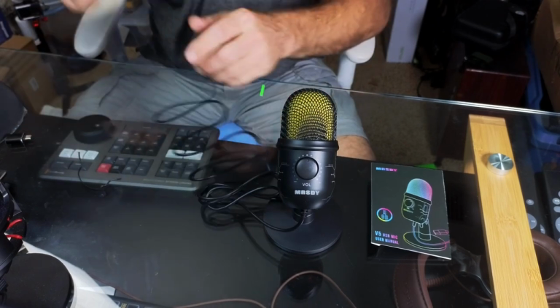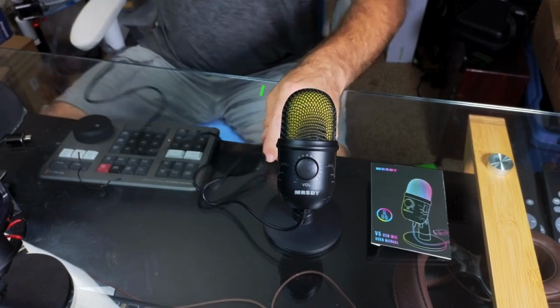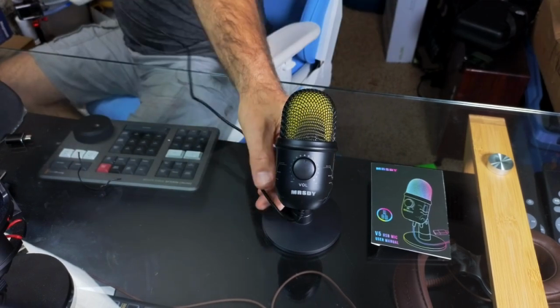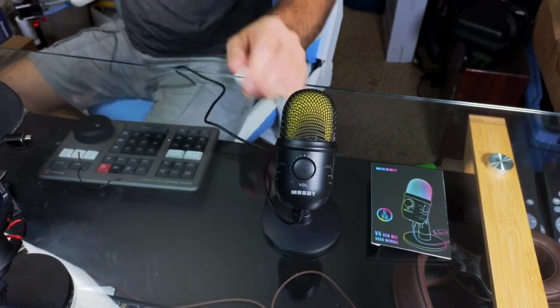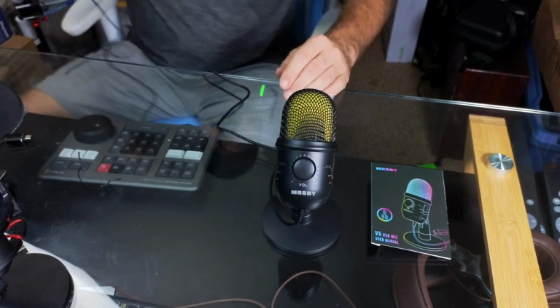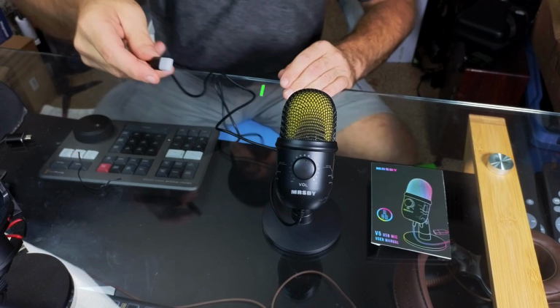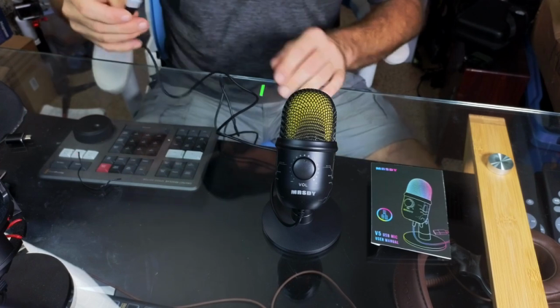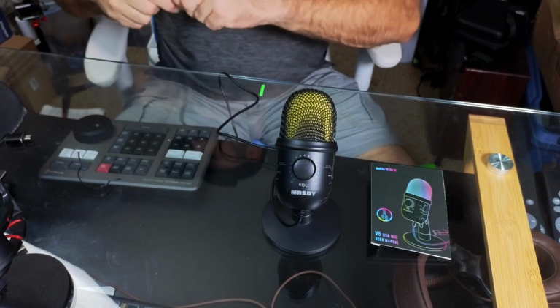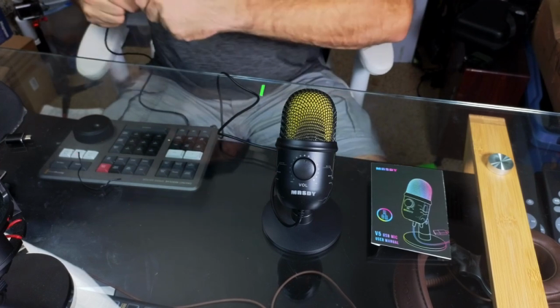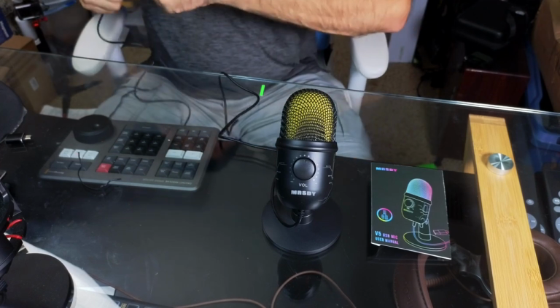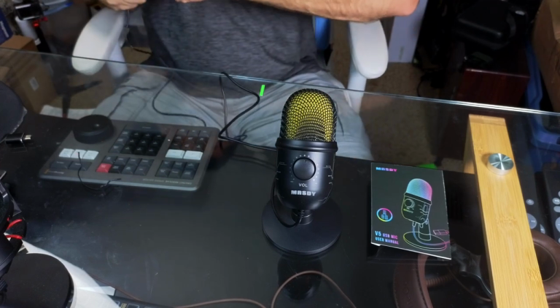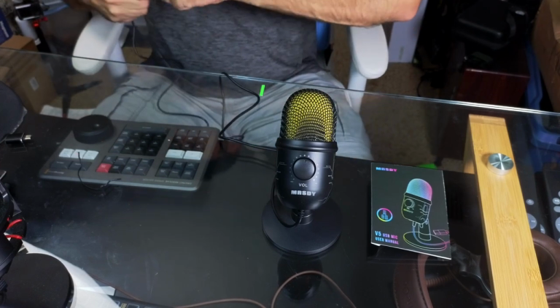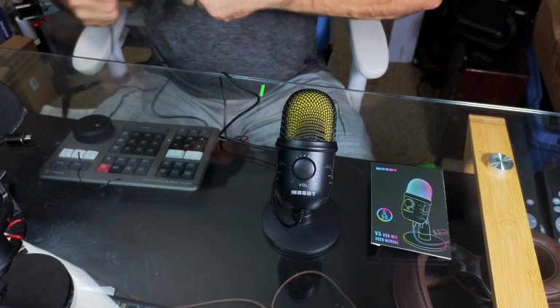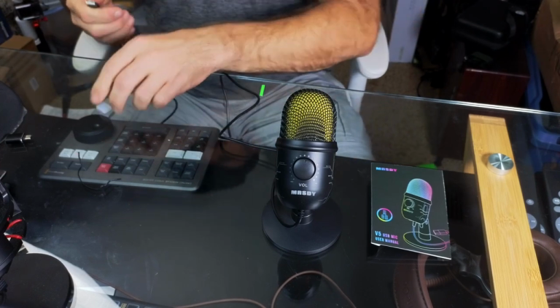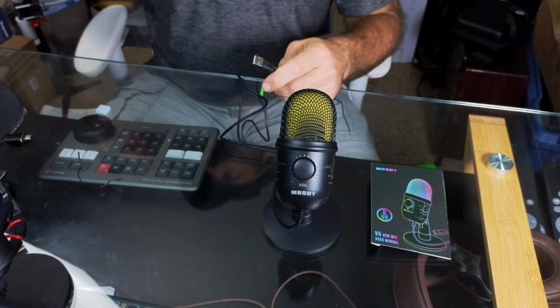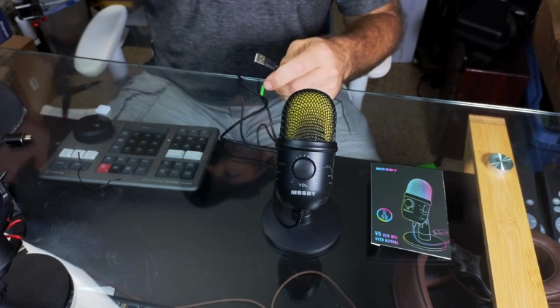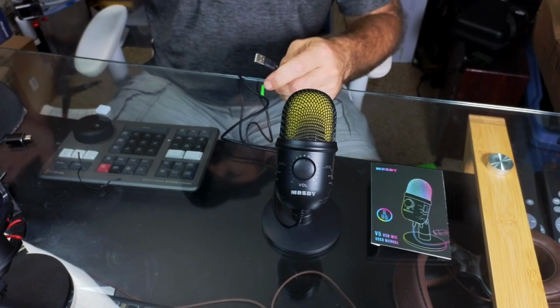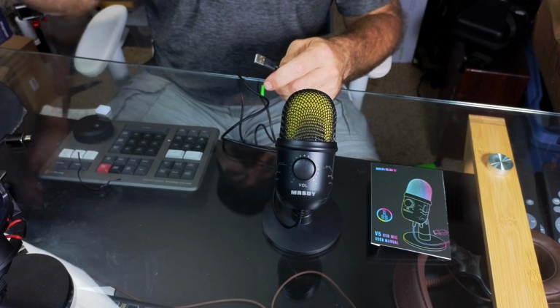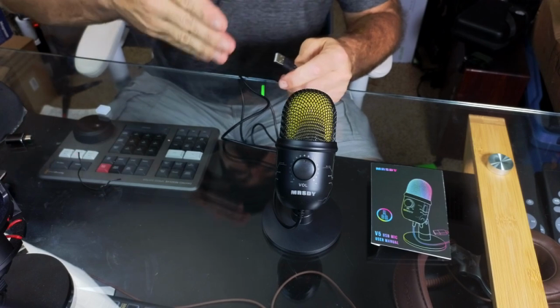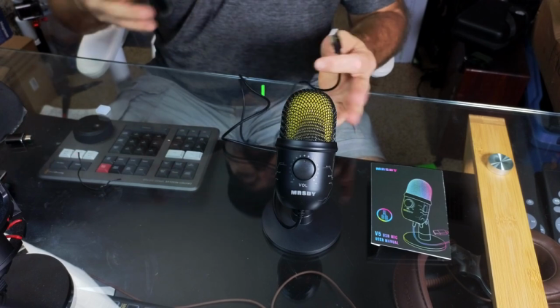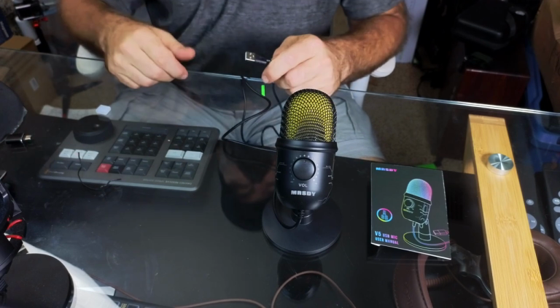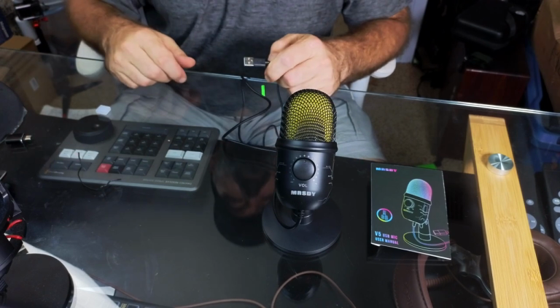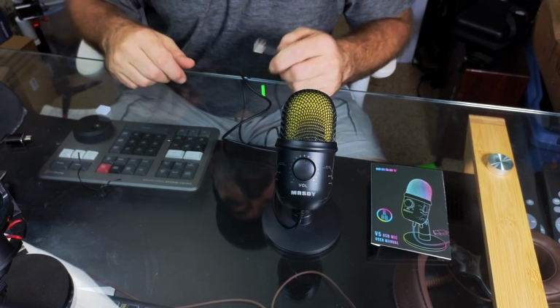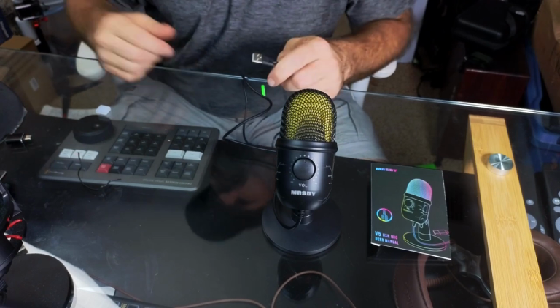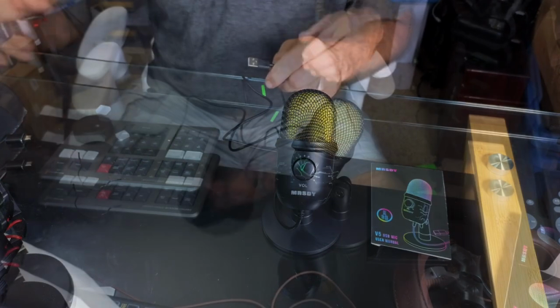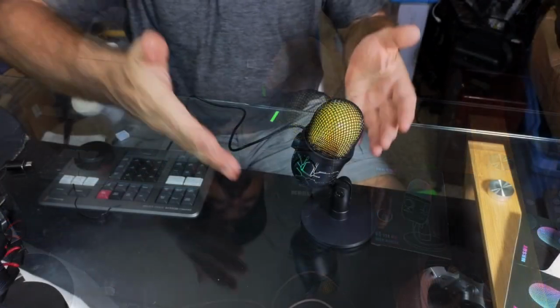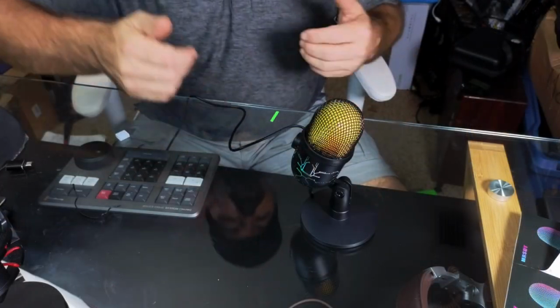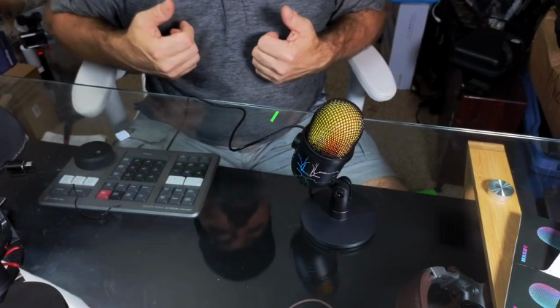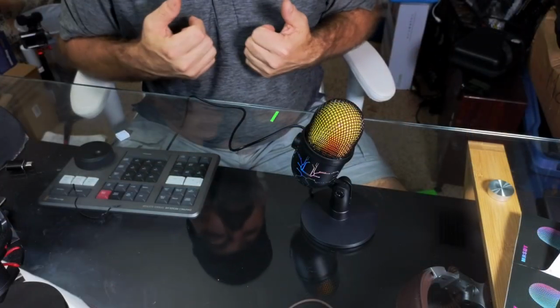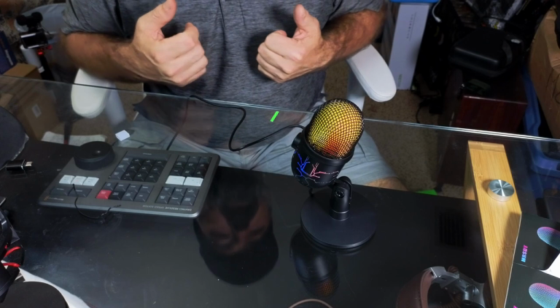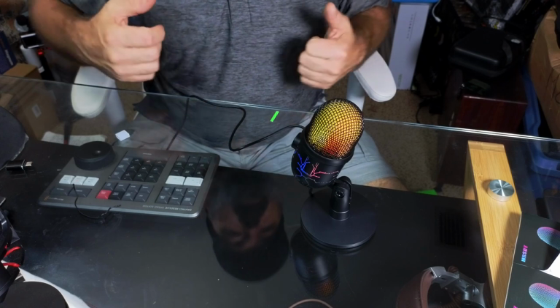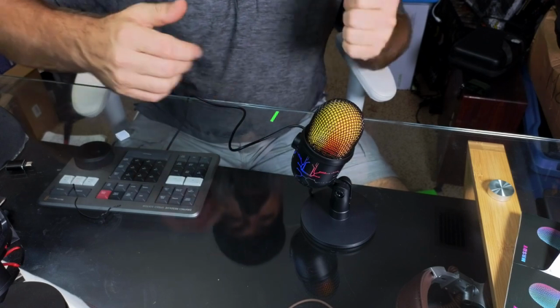I'd estimate the cord is about six feet long. I'm going to go ahead and plug this thing in, switch over to it, and we'll see how nice it sounds.